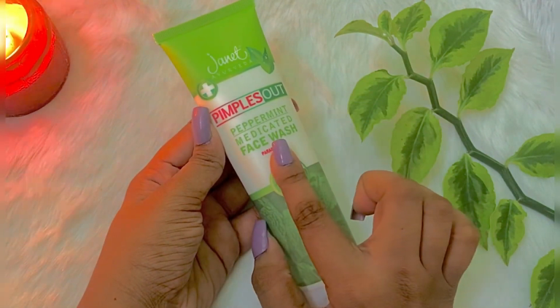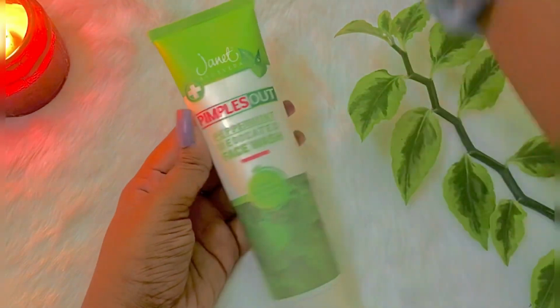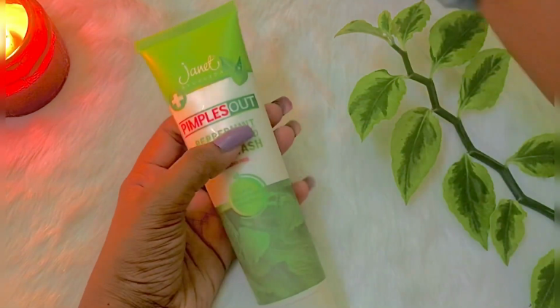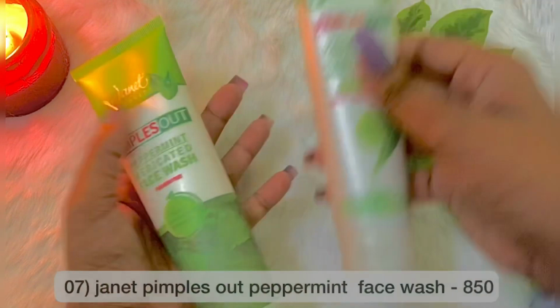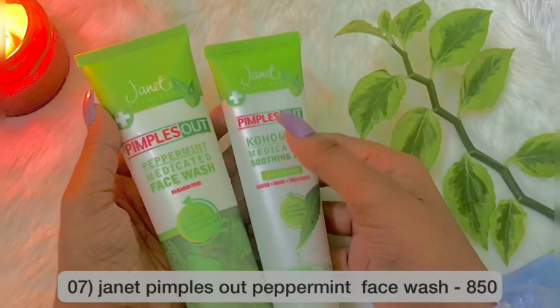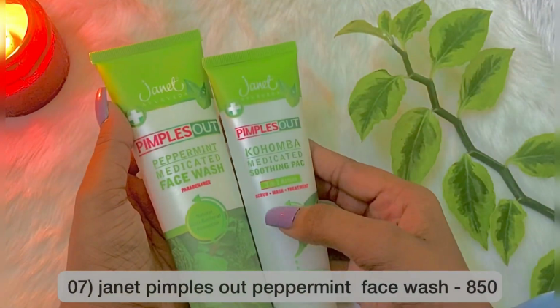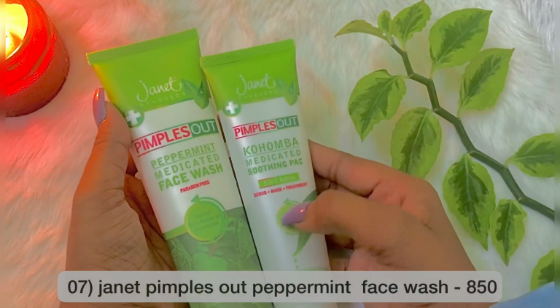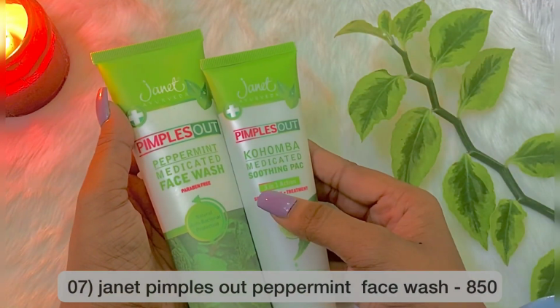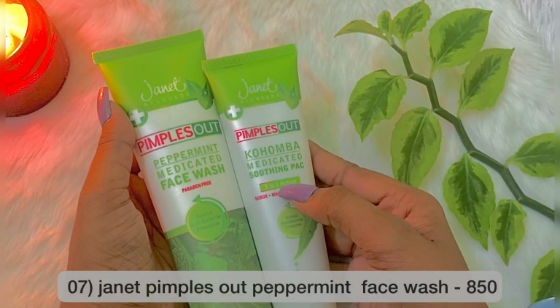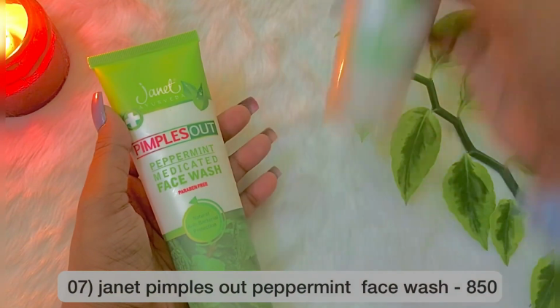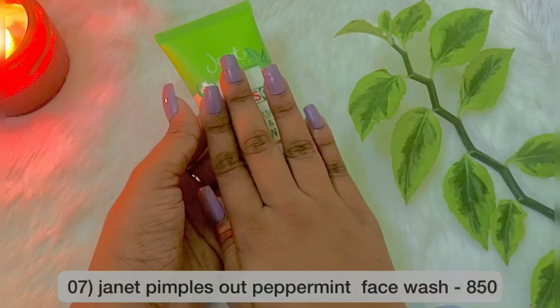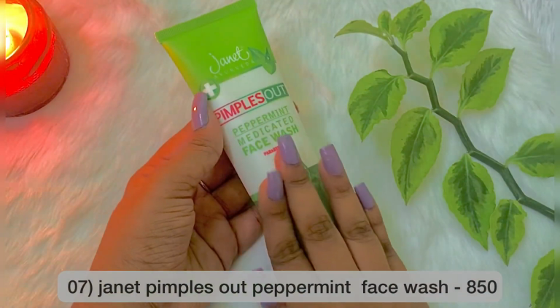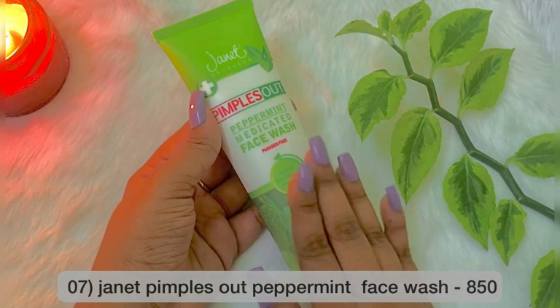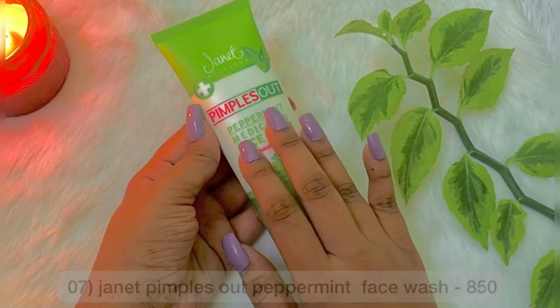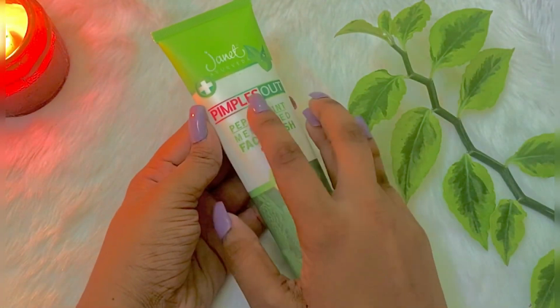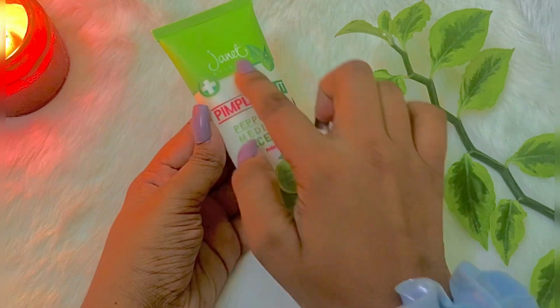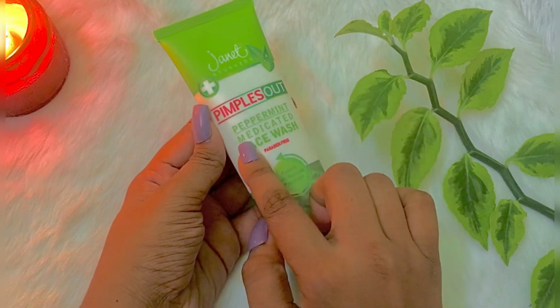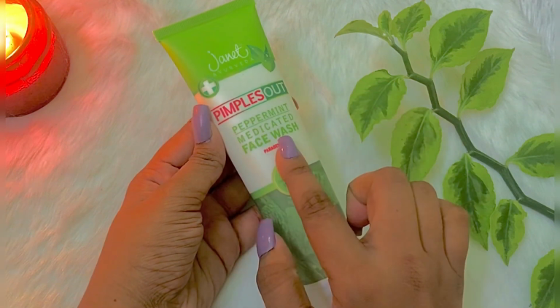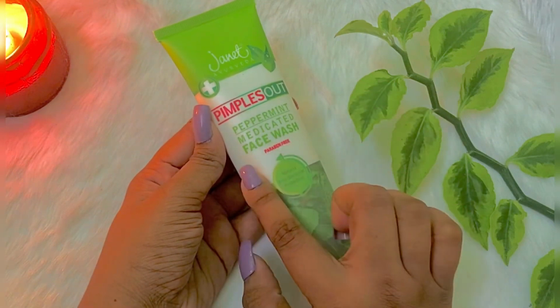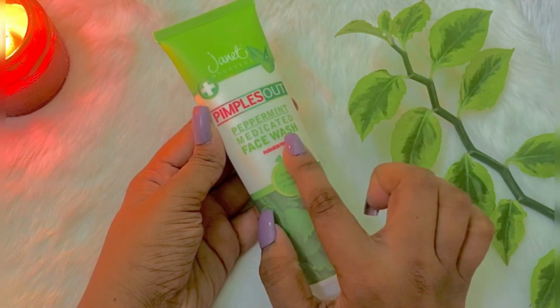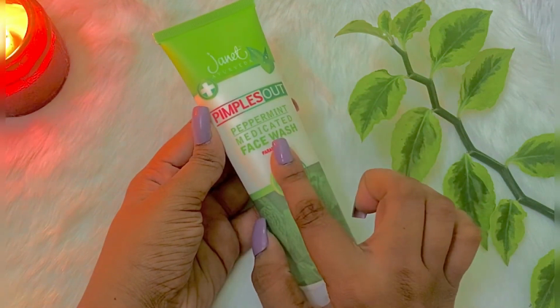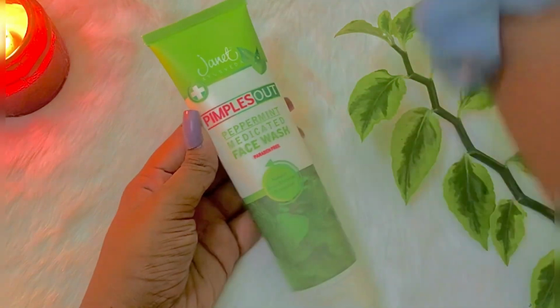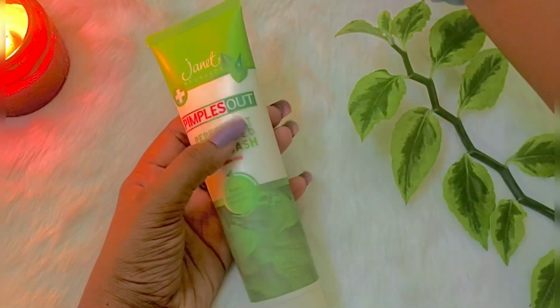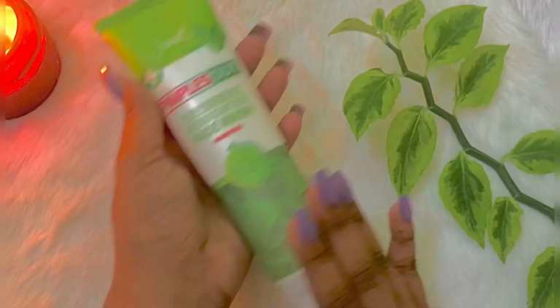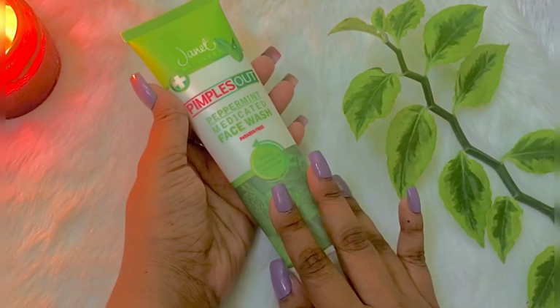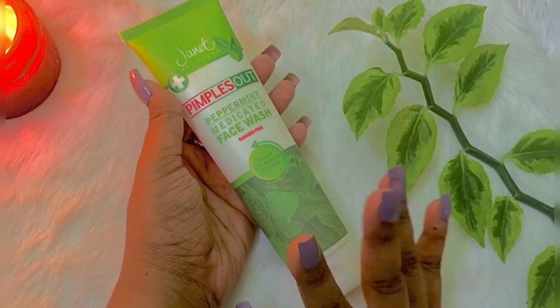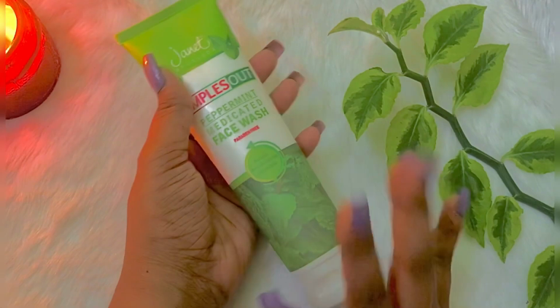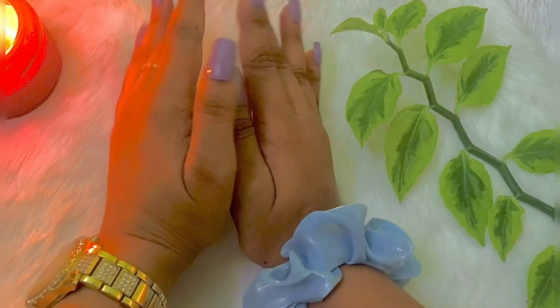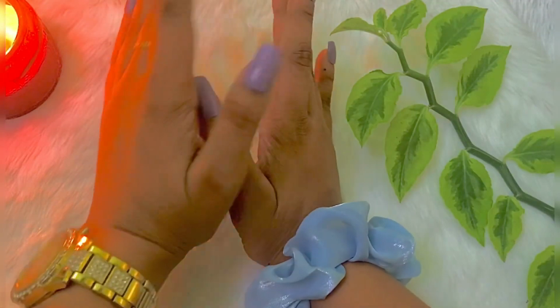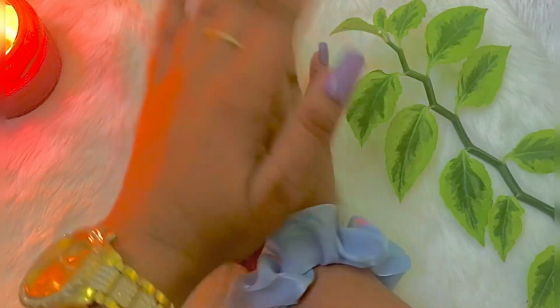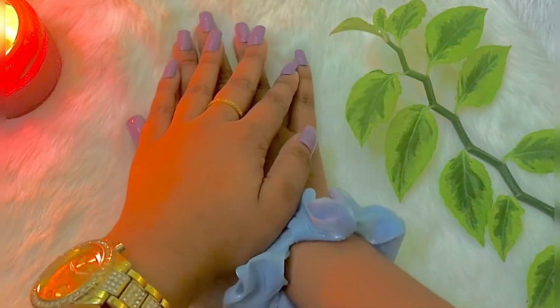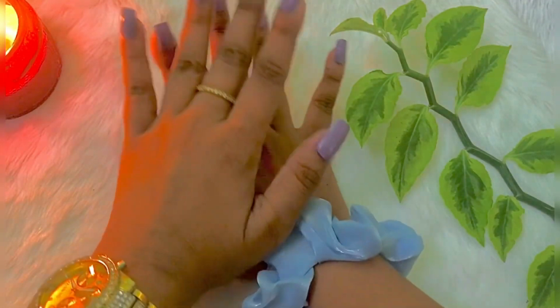This is the Pimples Out product range of Peppermint medicated face wash. This is the full size of the face wash. If you have a lot of pimples, you can use this.